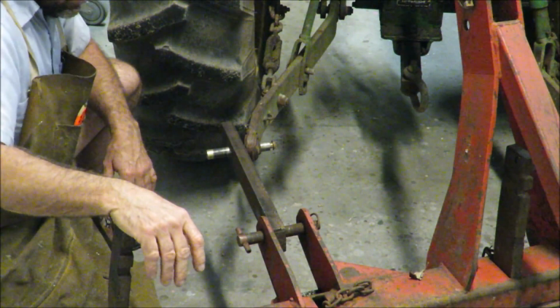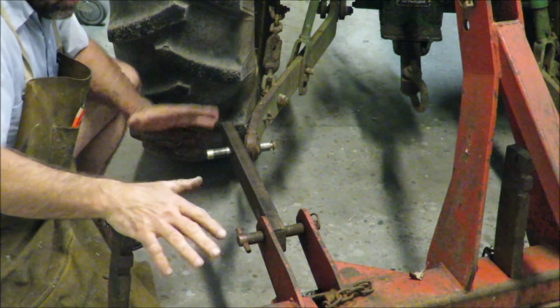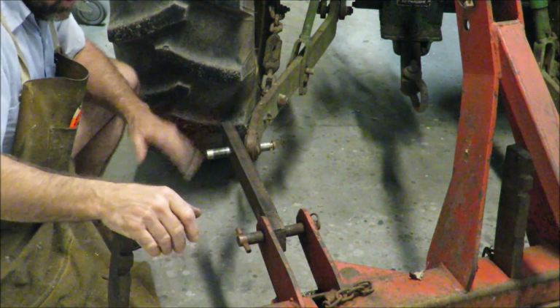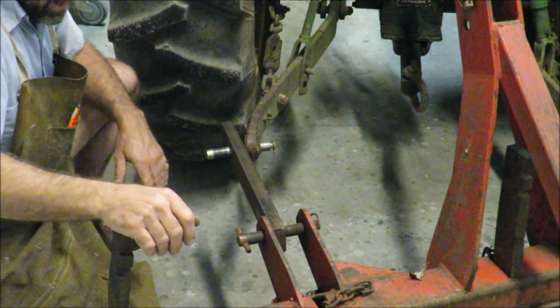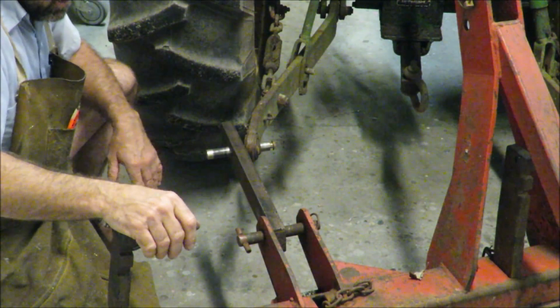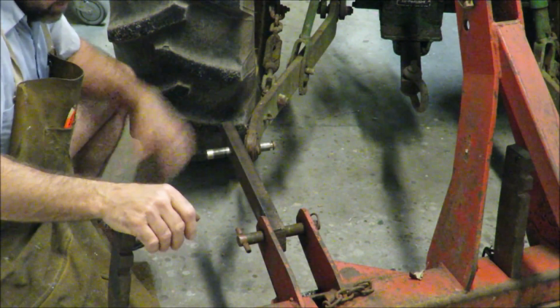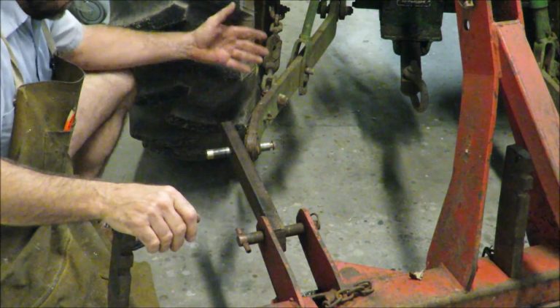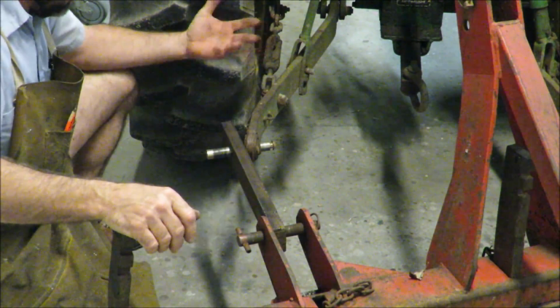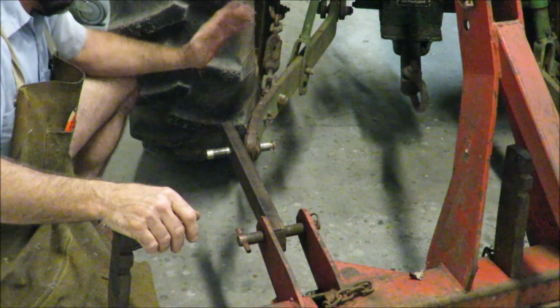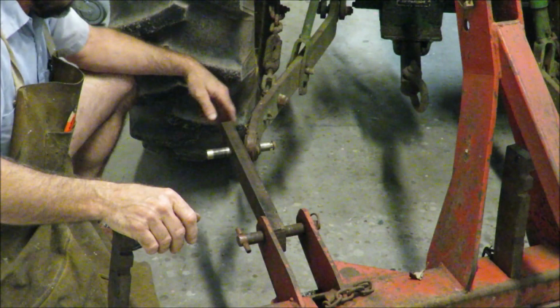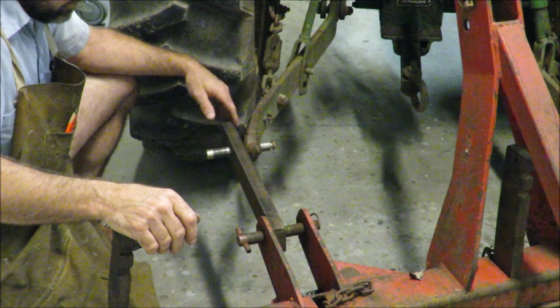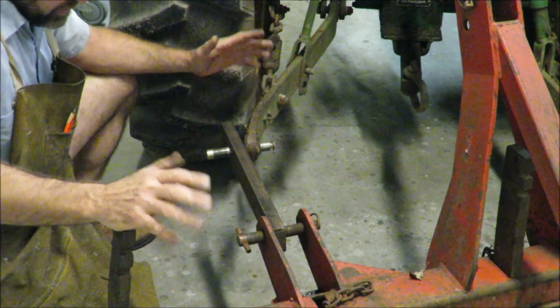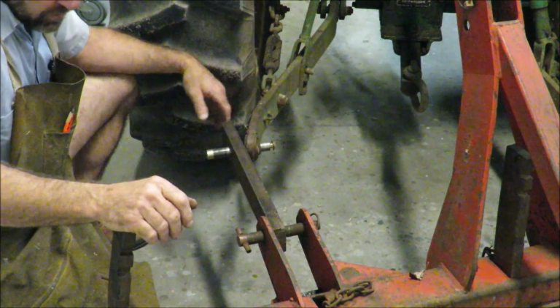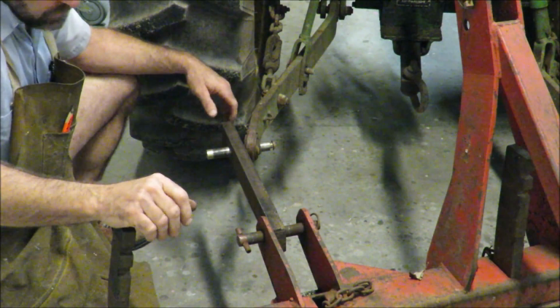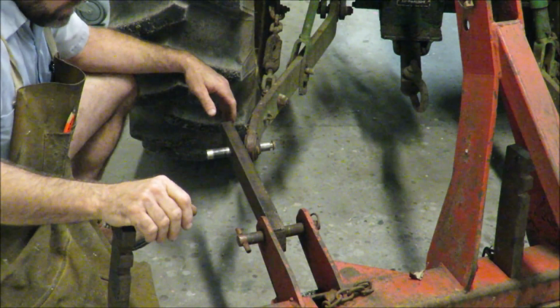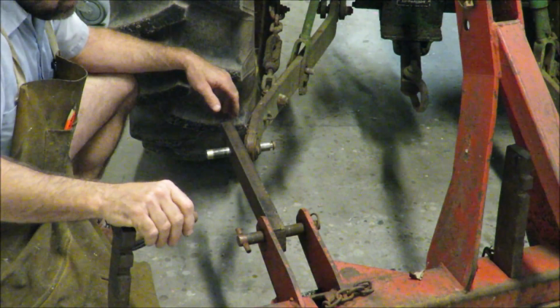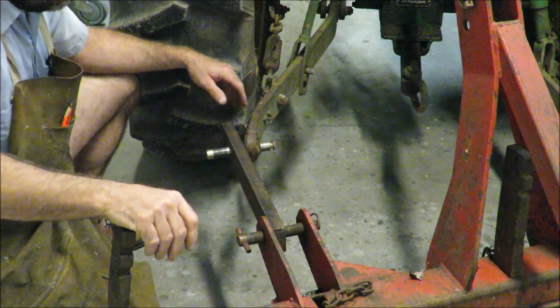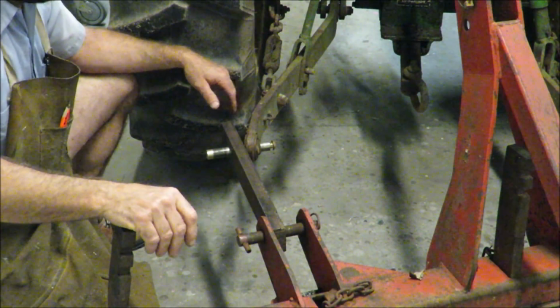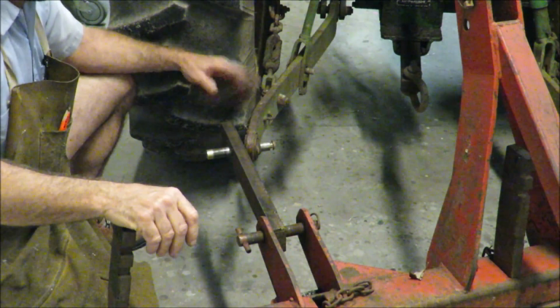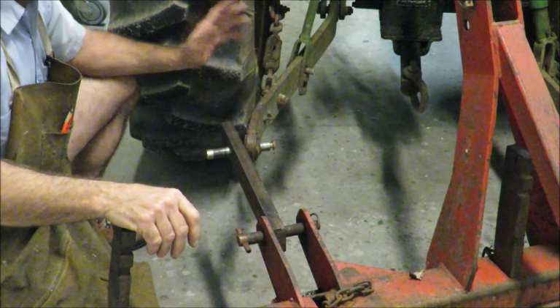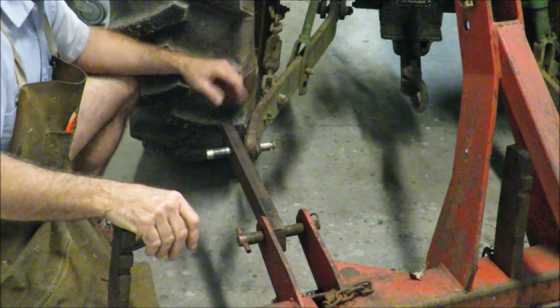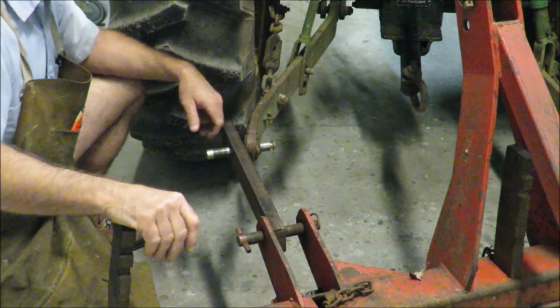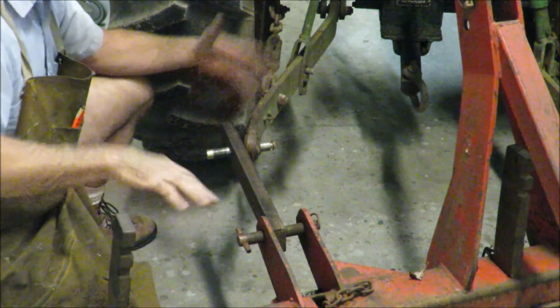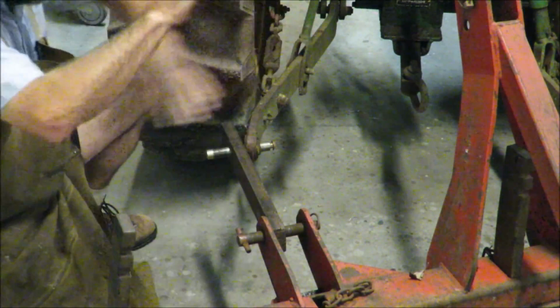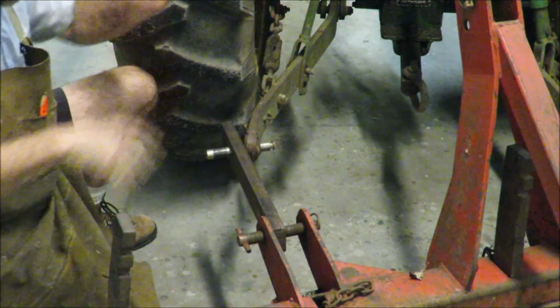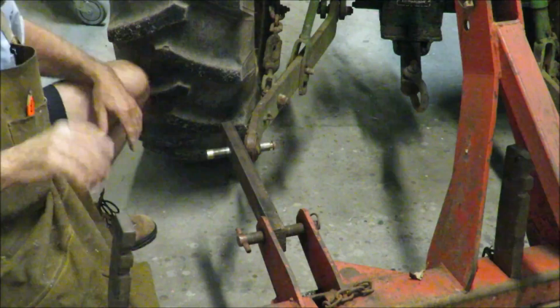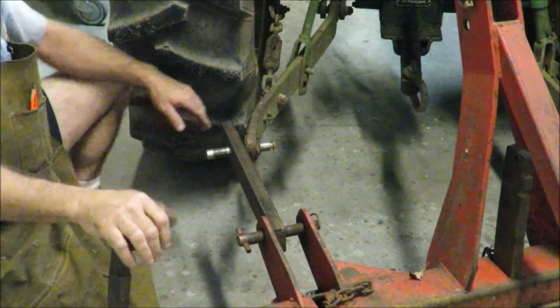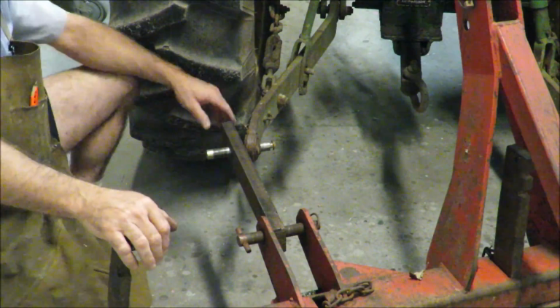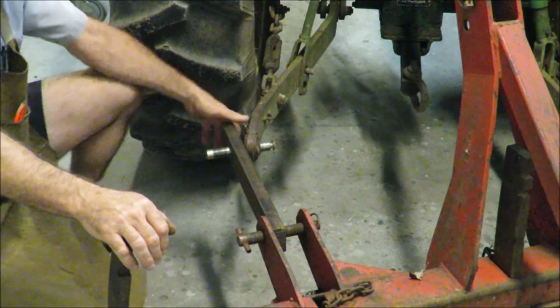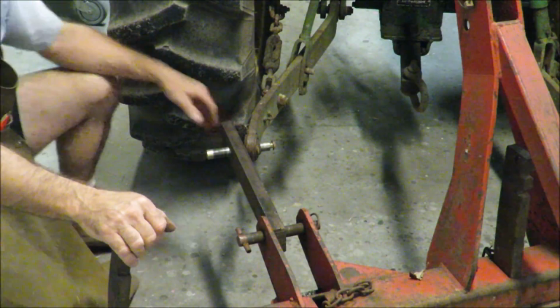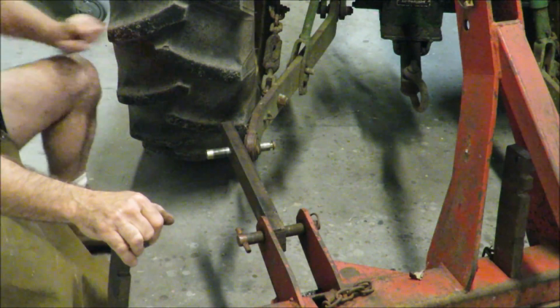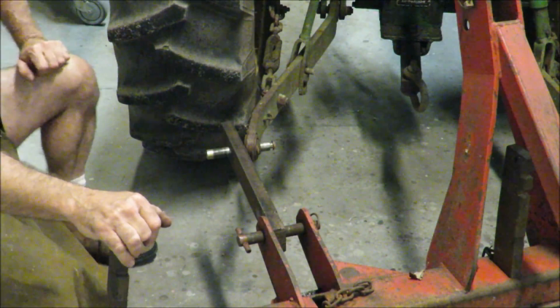I could go and buy a grater blade — there's $300, $400, $500 — but the headache of maintenance and swapping everything out, I thought I'd give this a shot anyway.